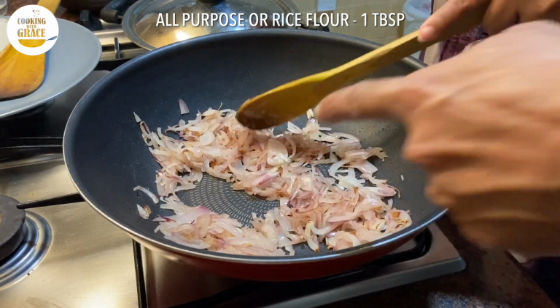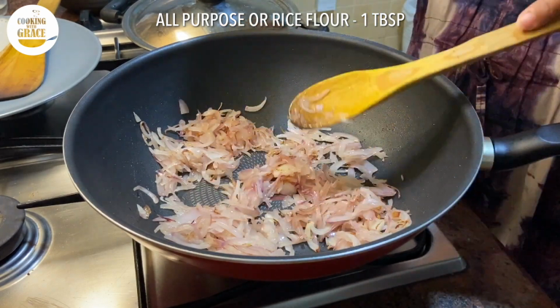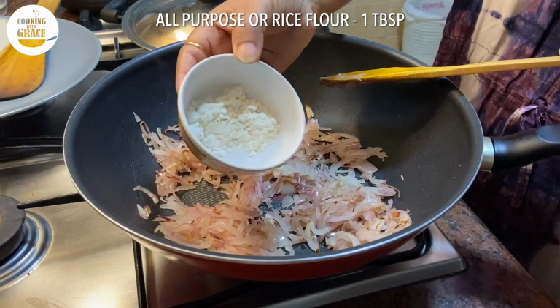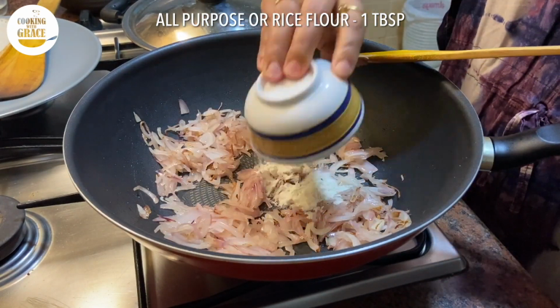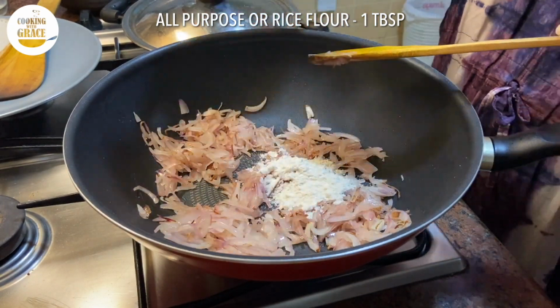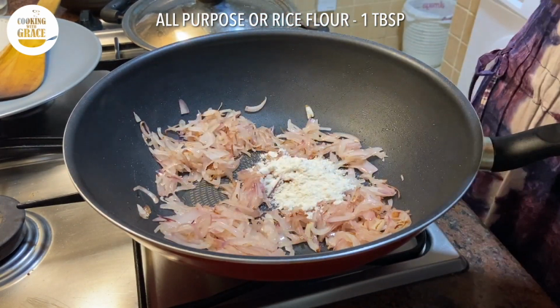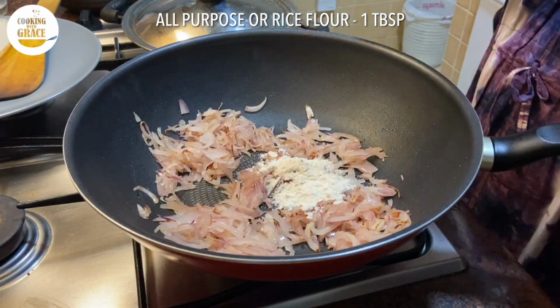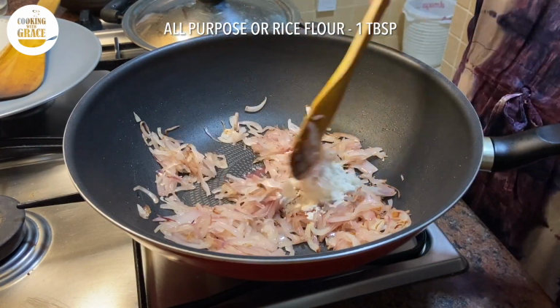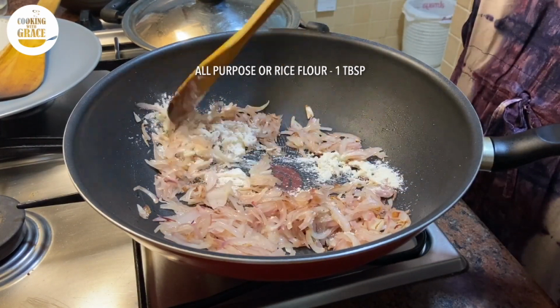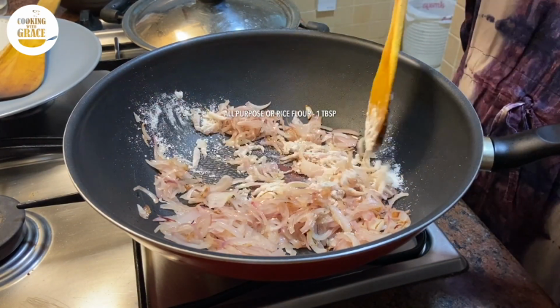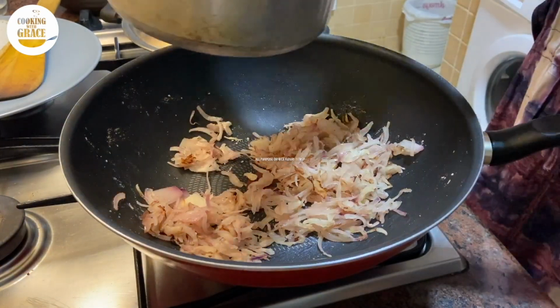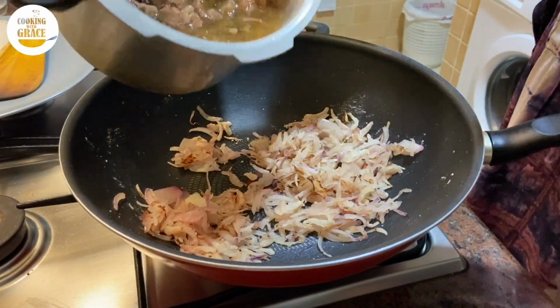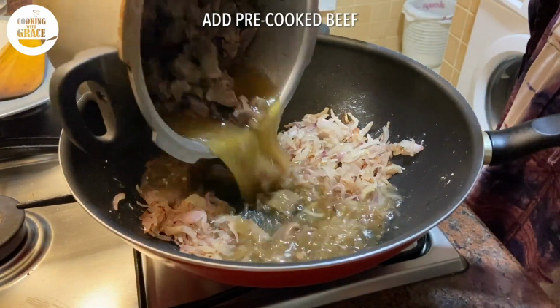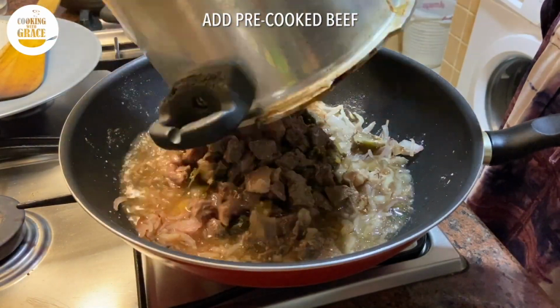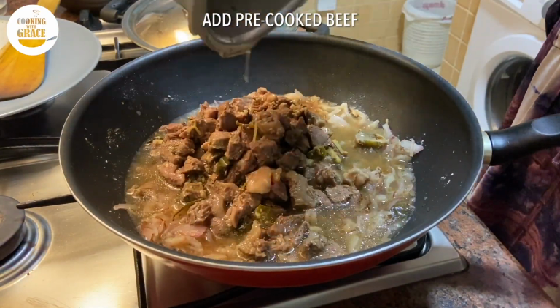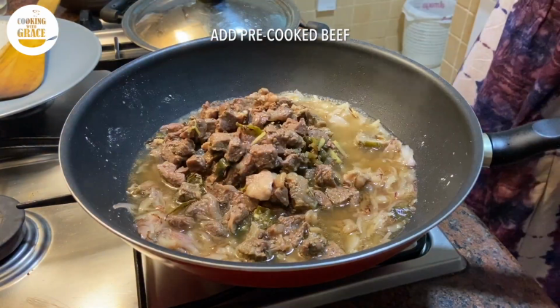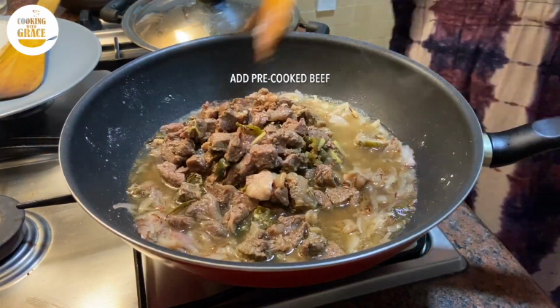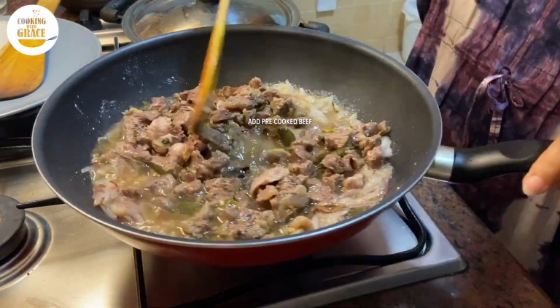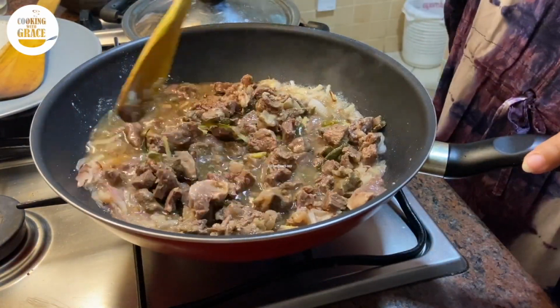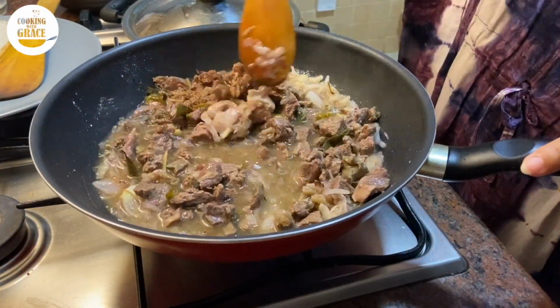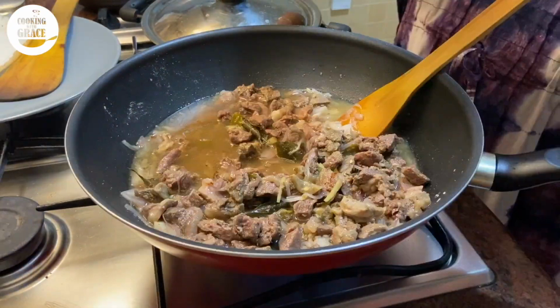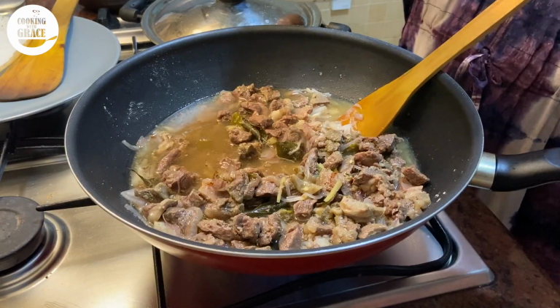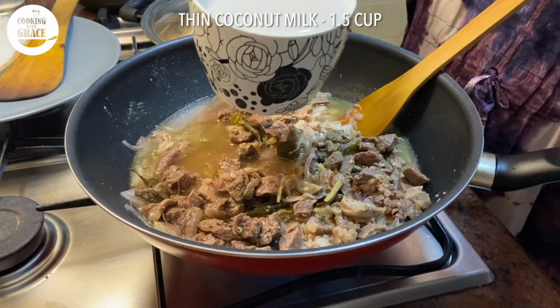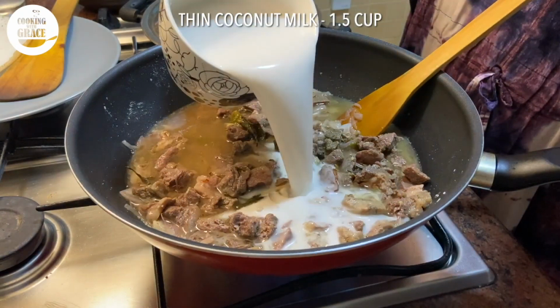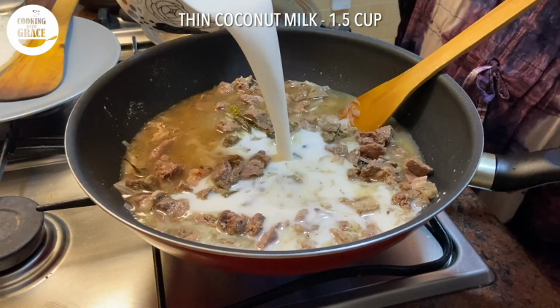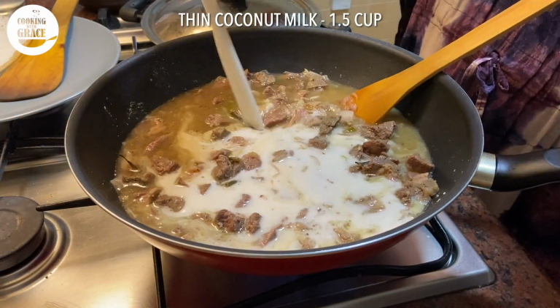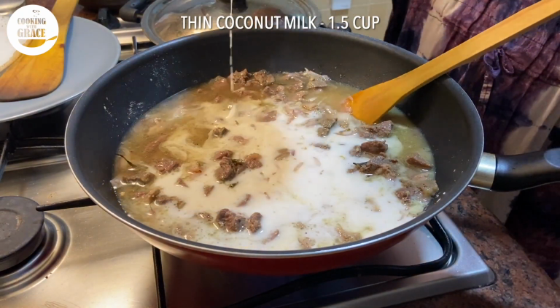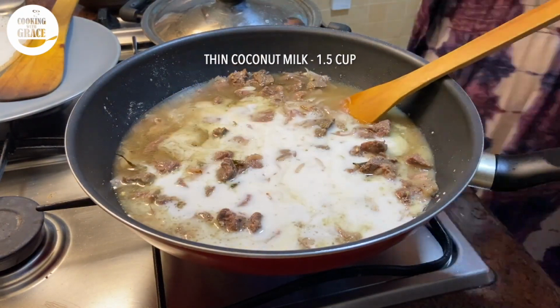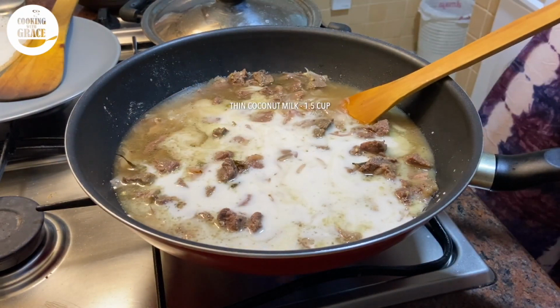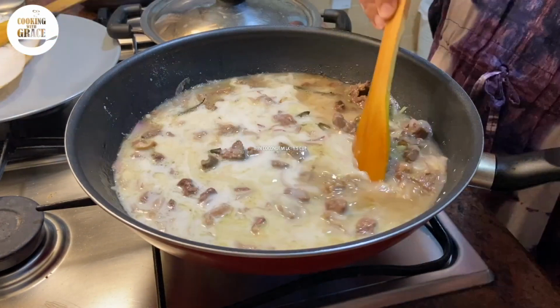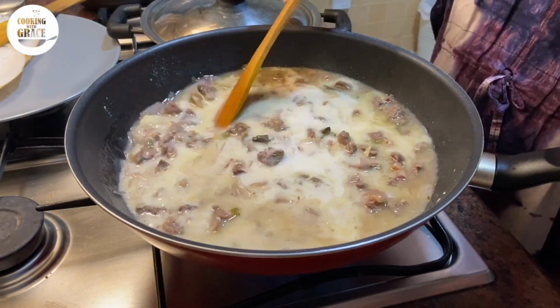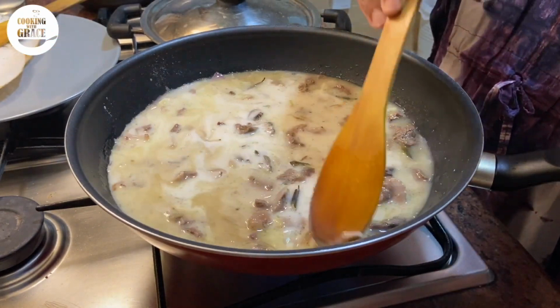Adding one tablespoon maida, or you can add rice flour to thicken the gravy. Stir this for a minute, then add in beef with its broth. Also adding one and a half cups of thin coconut milk. Mix it.